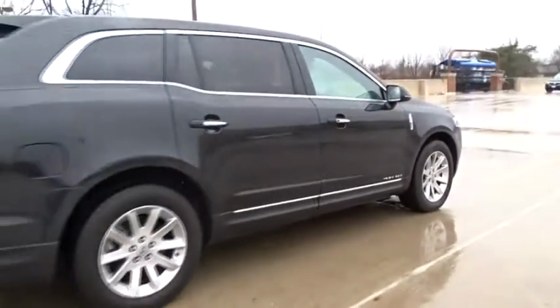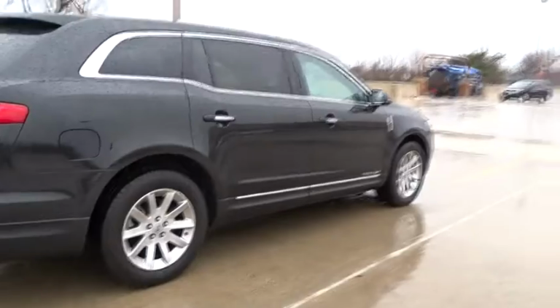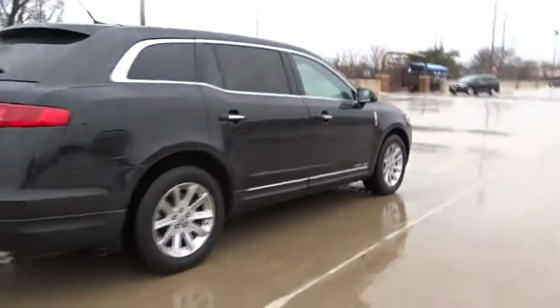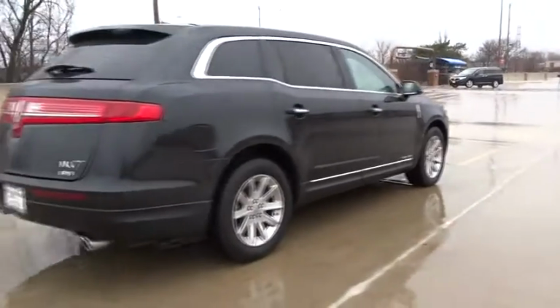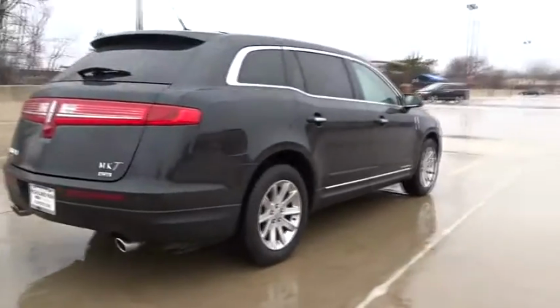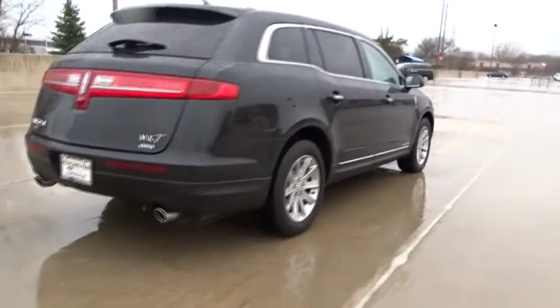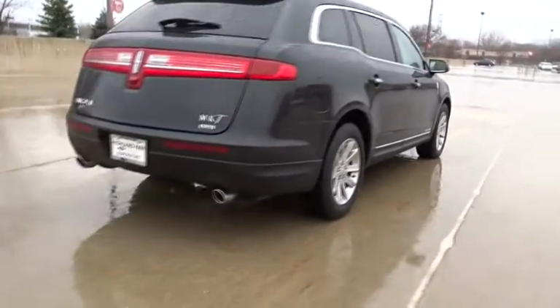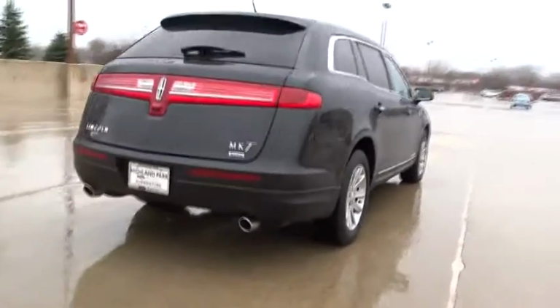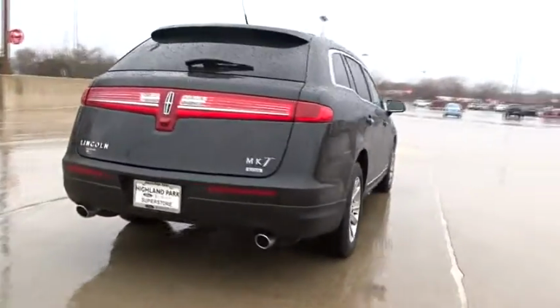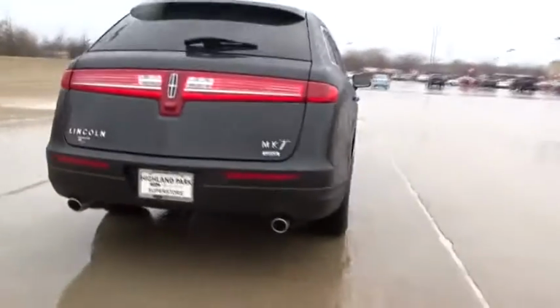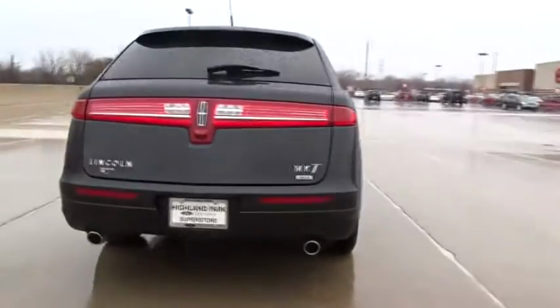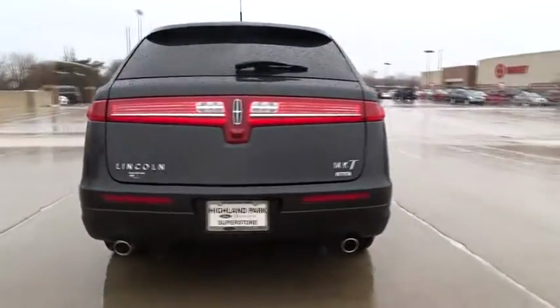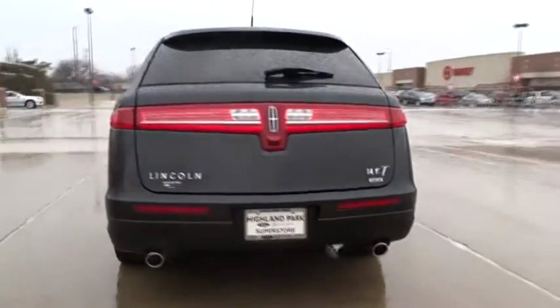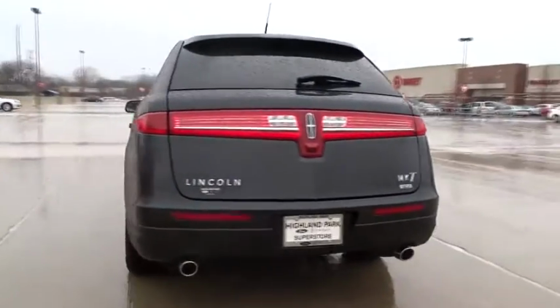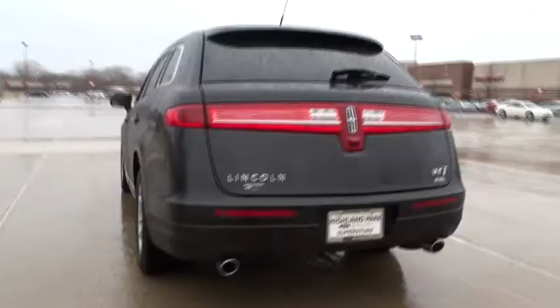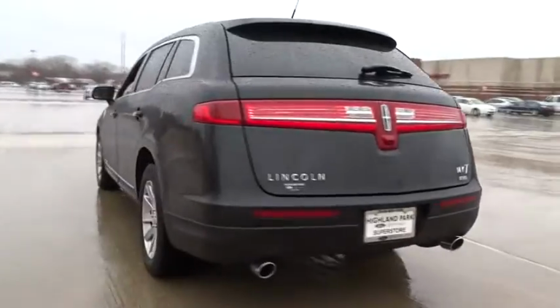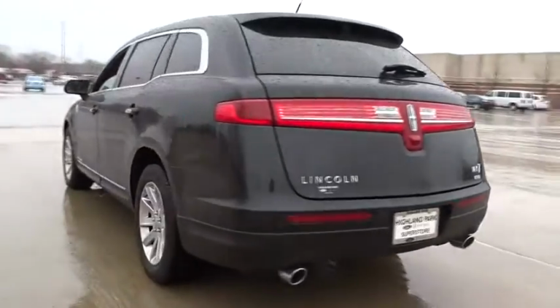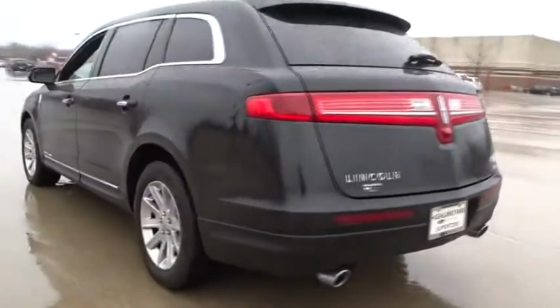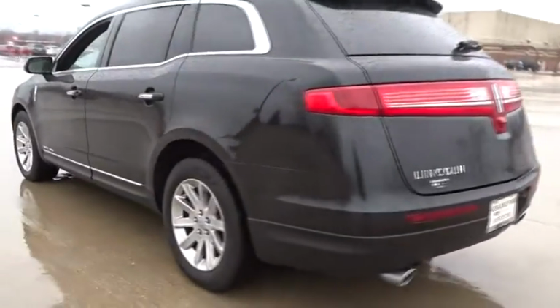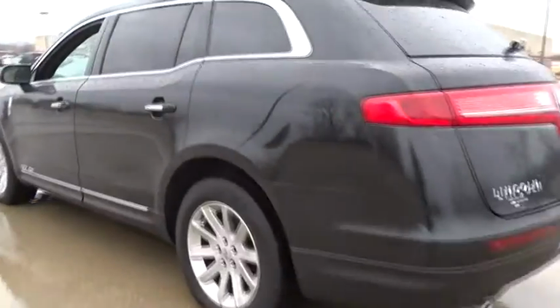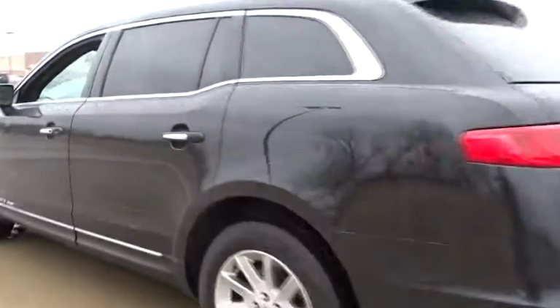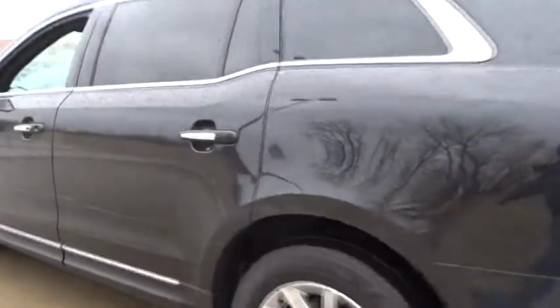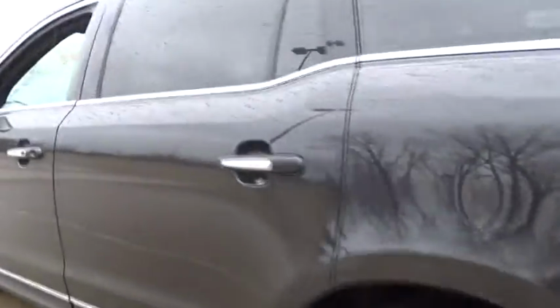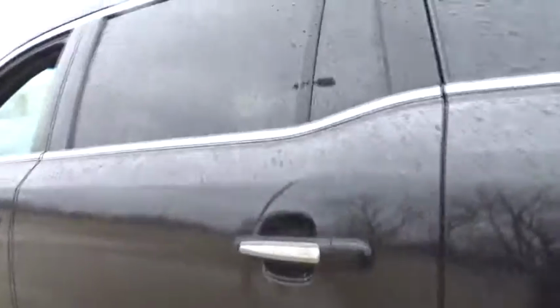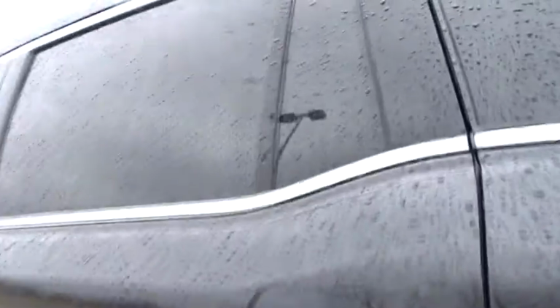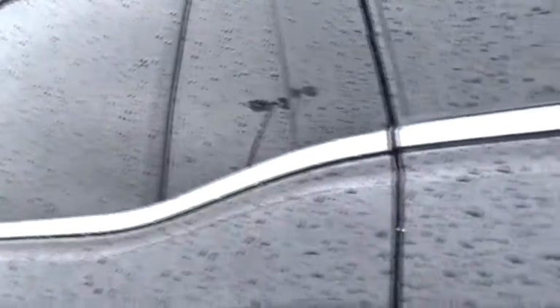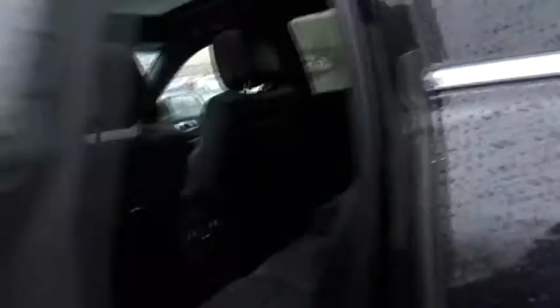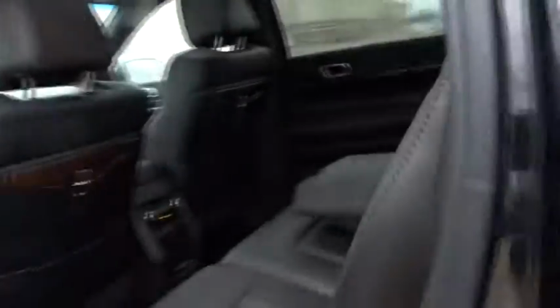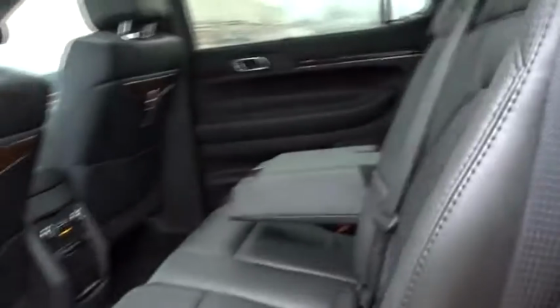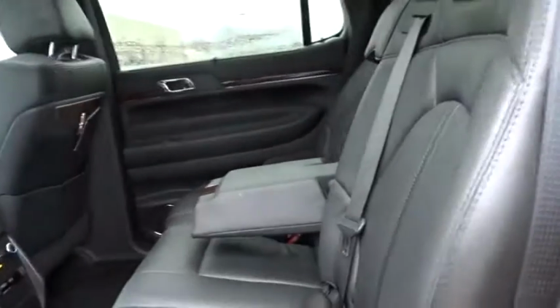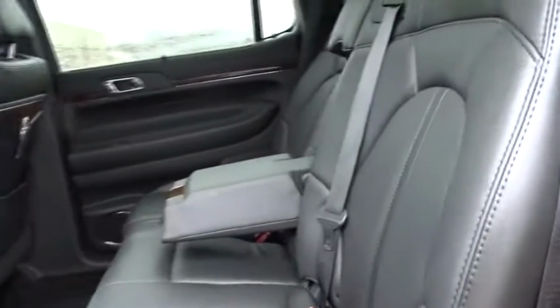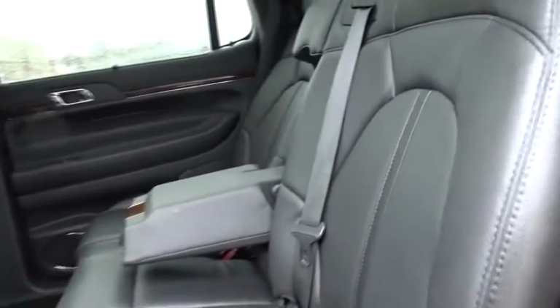Stability control, steering wheel audio control, traction control, power lift gate, navigation system, keyless entry, lane departure warning, power passenger seat, anti-lock braking system.